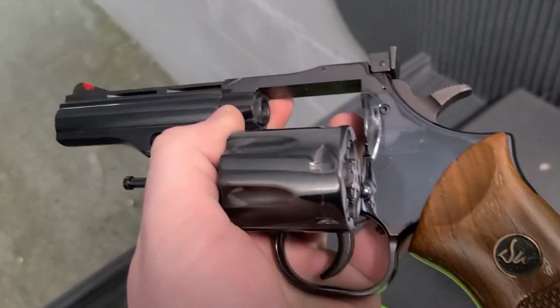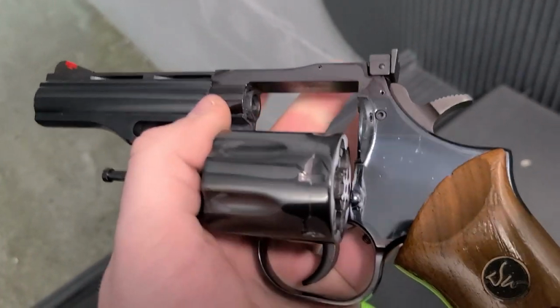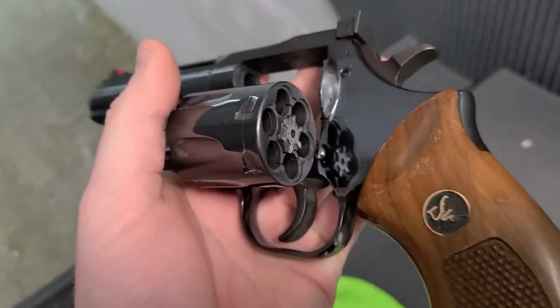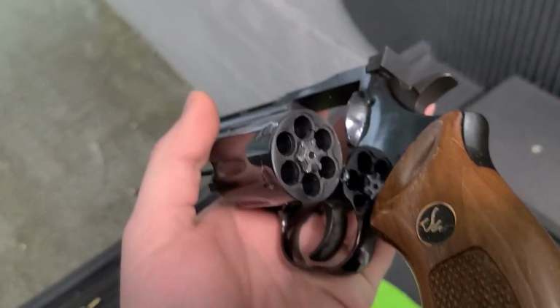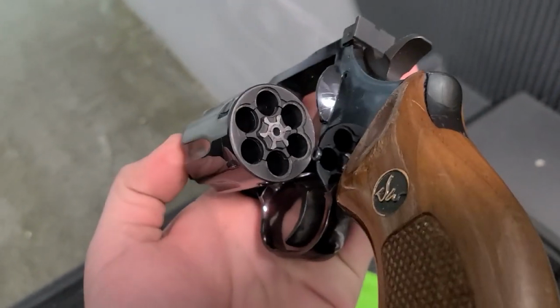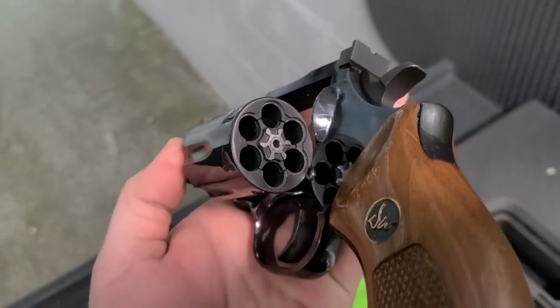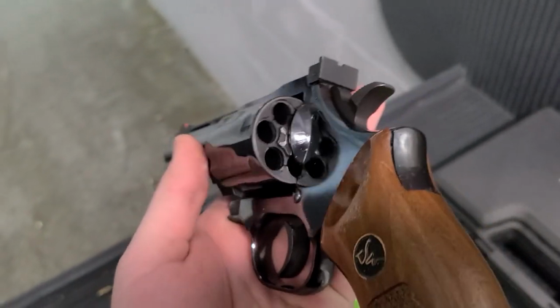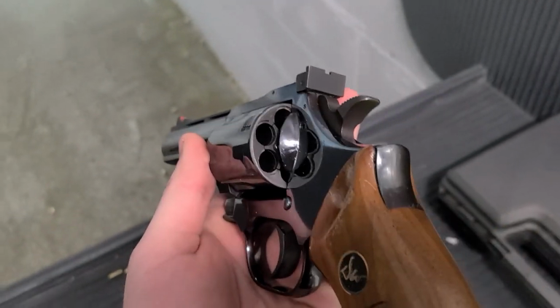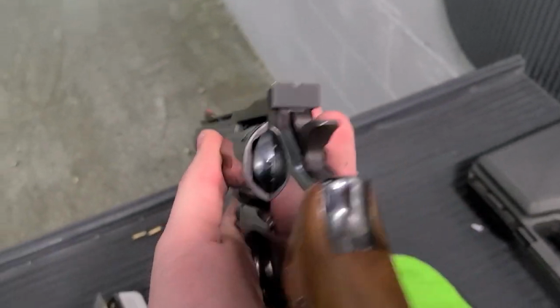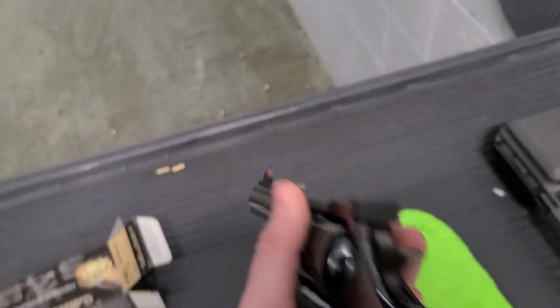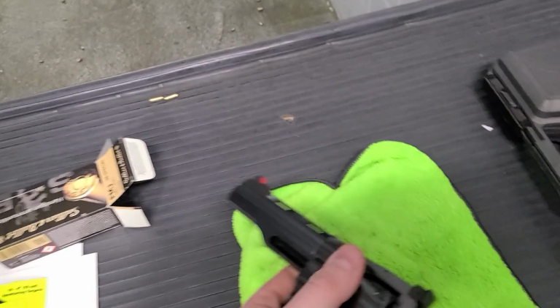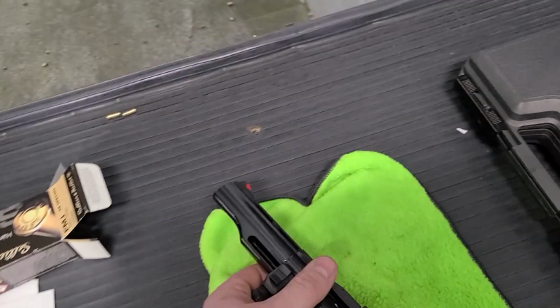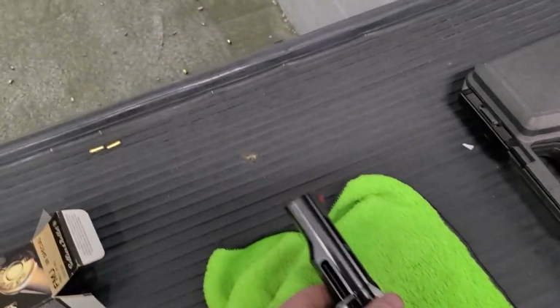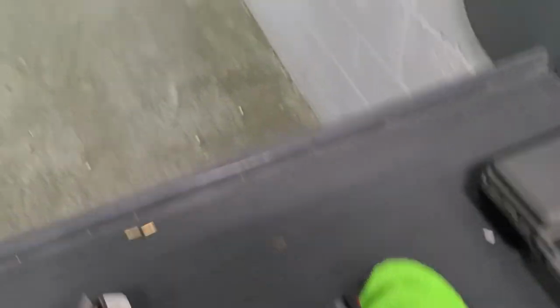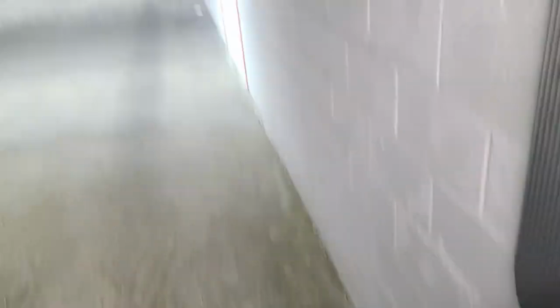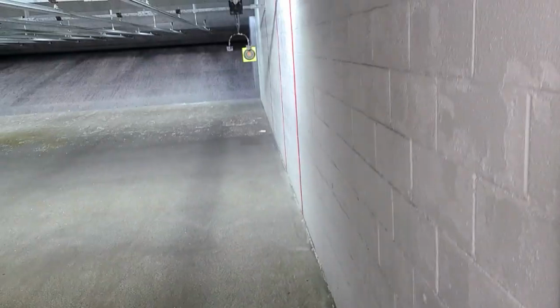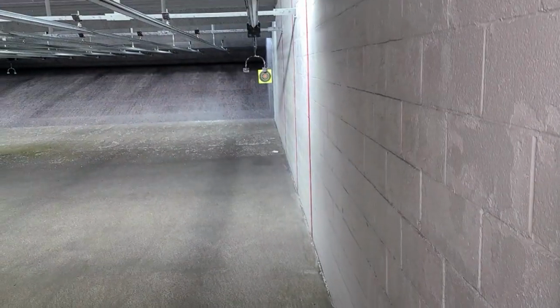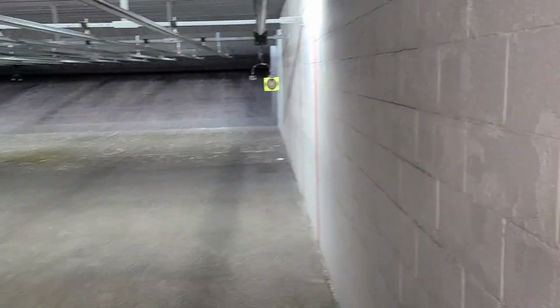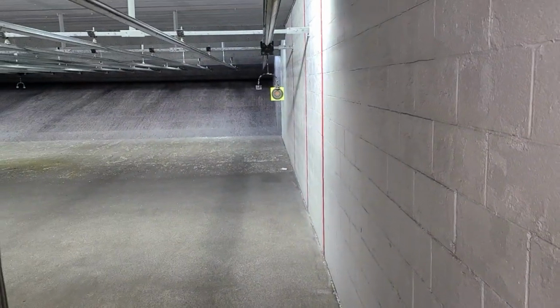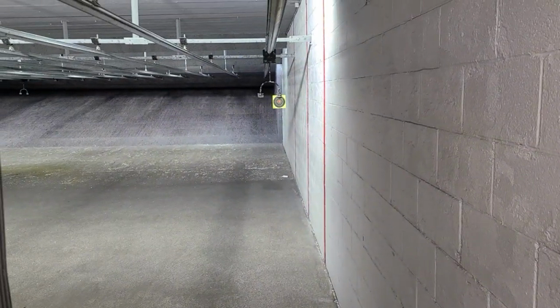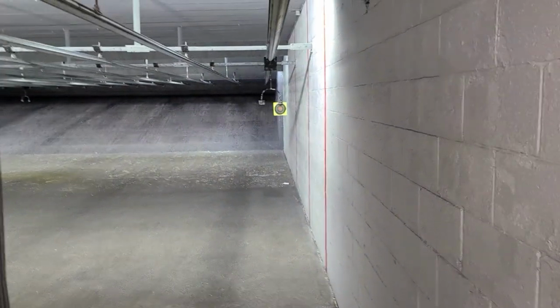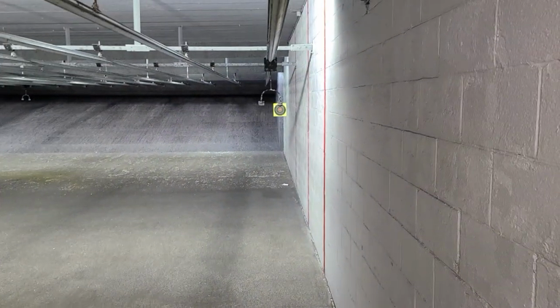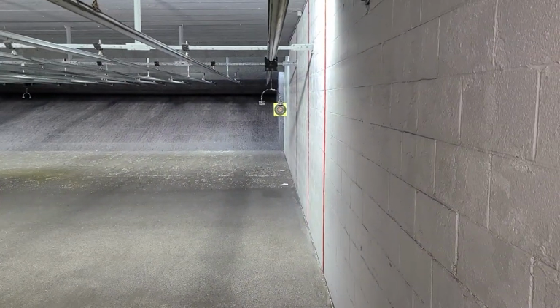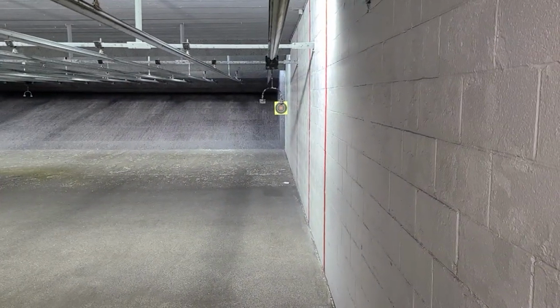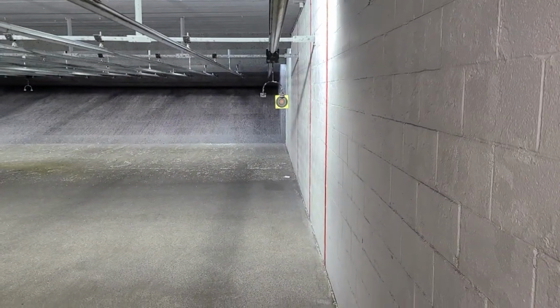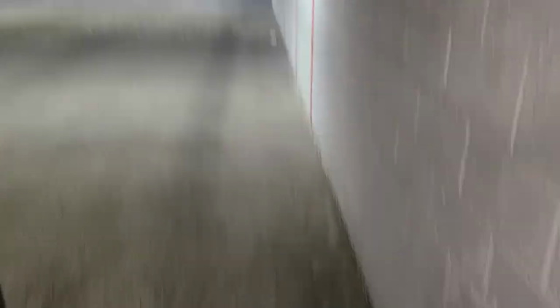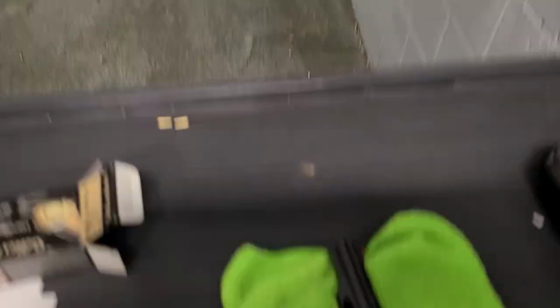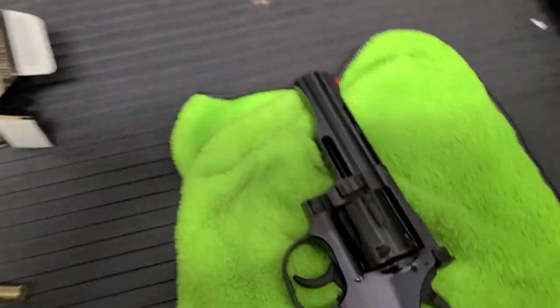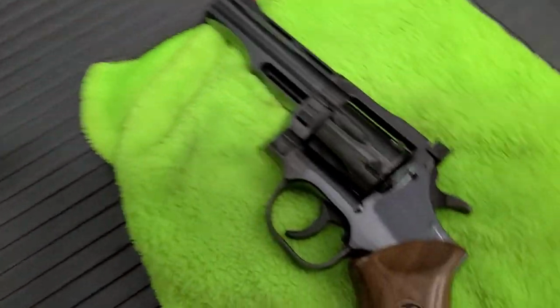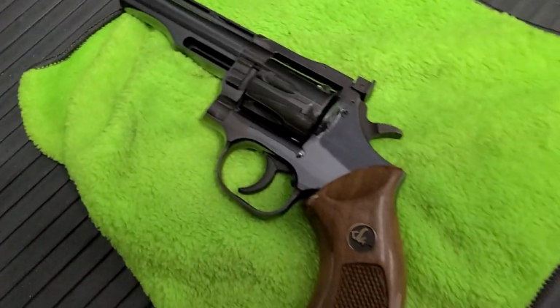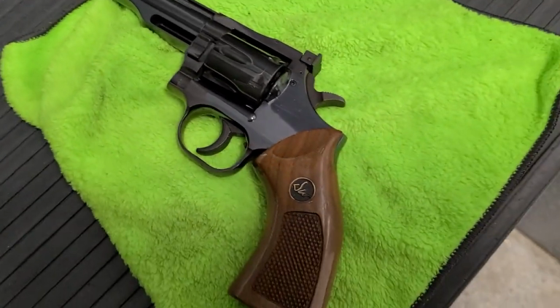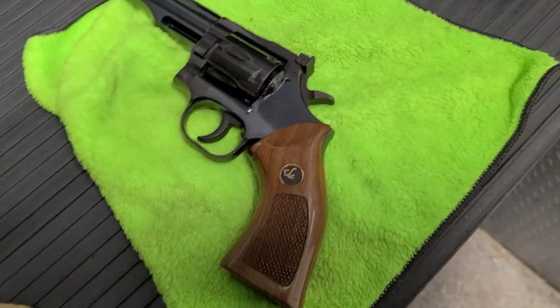It's different. It's supposed to be a little bit stronger. And we're going to fire six shots here at seven yards, double action, and see where she's hitting. So there's a look at that.